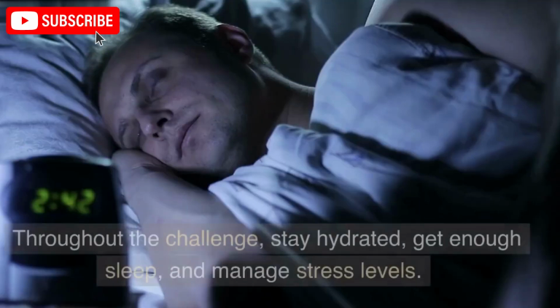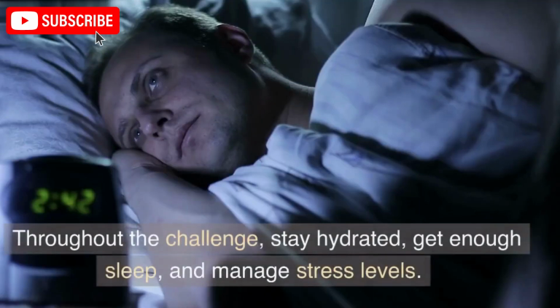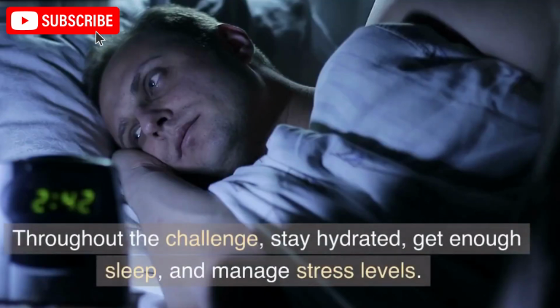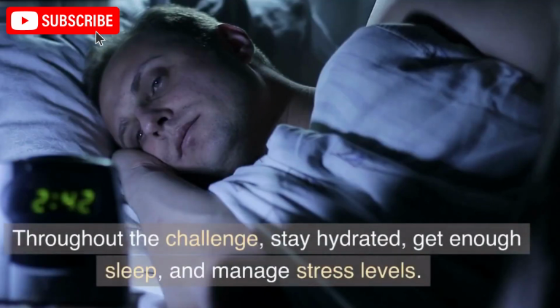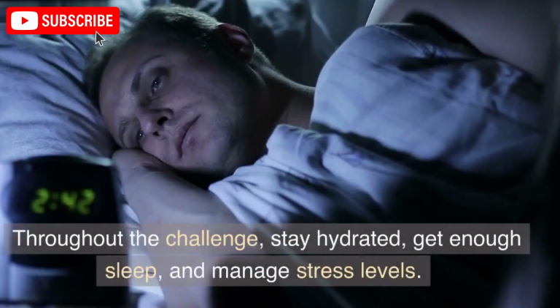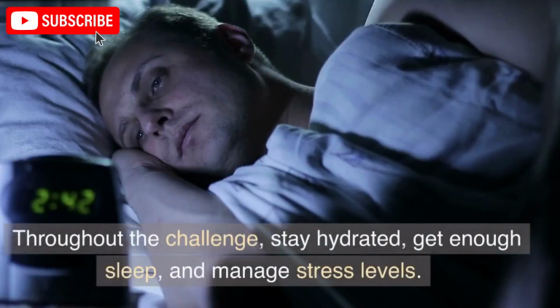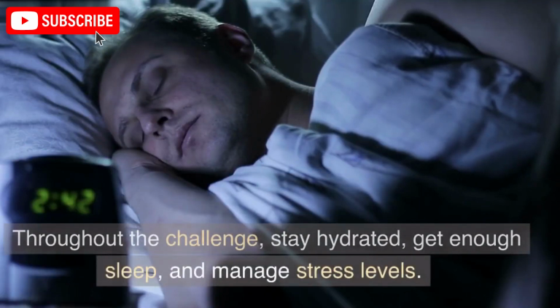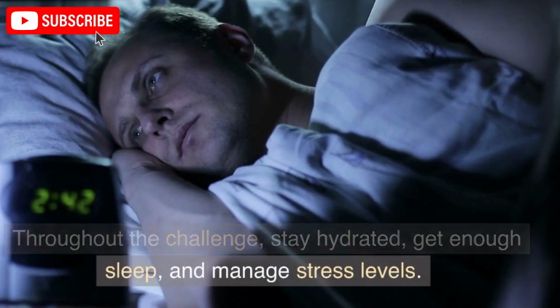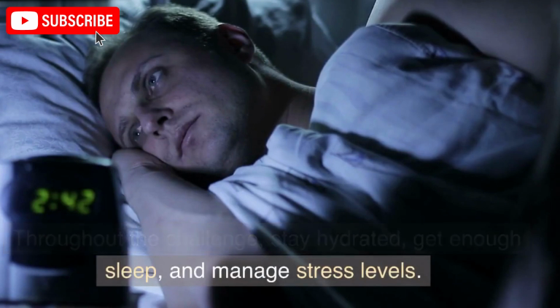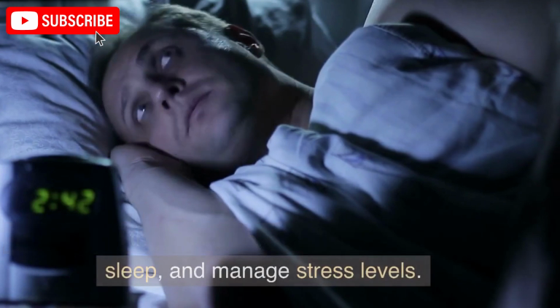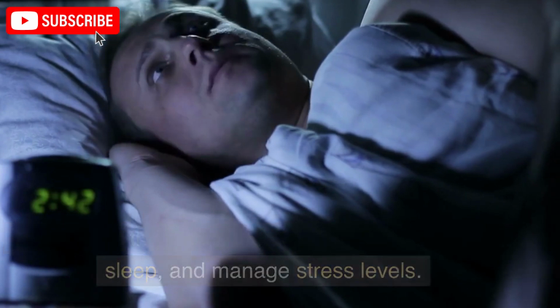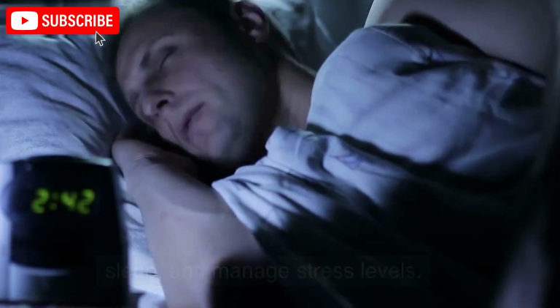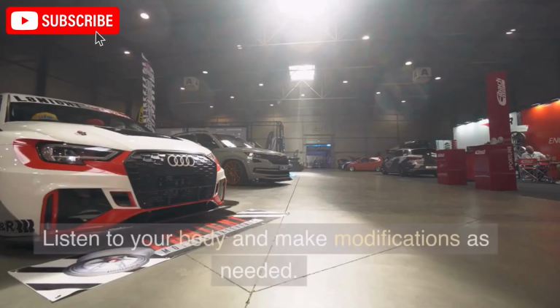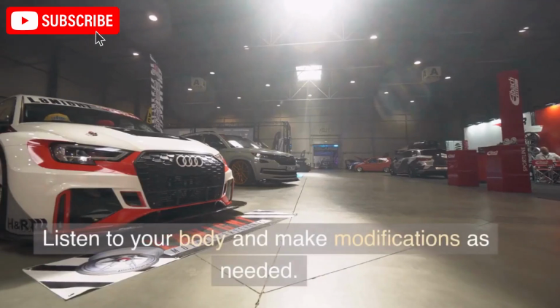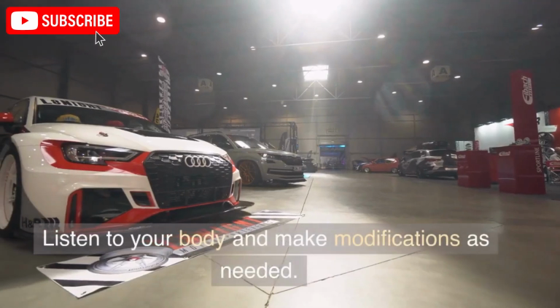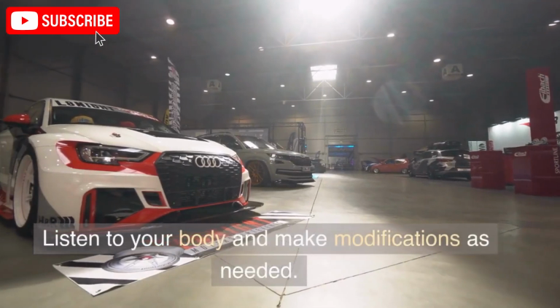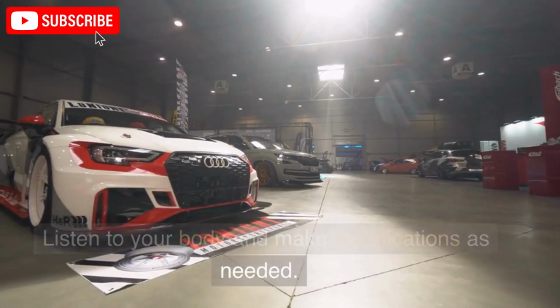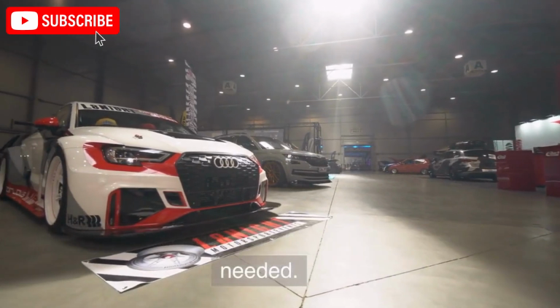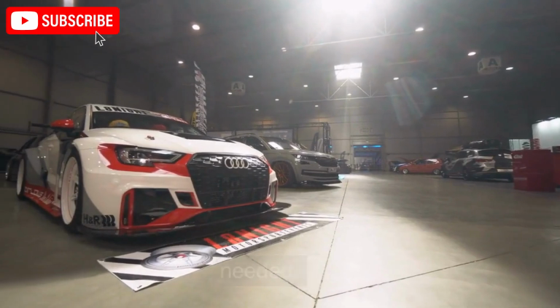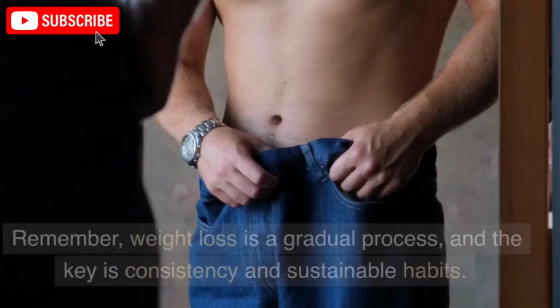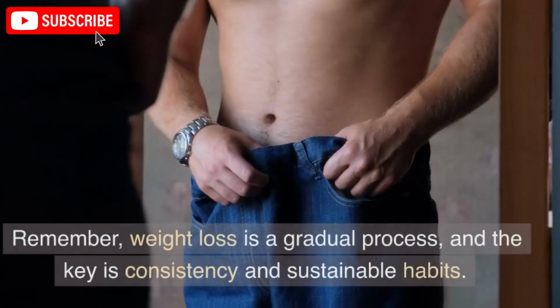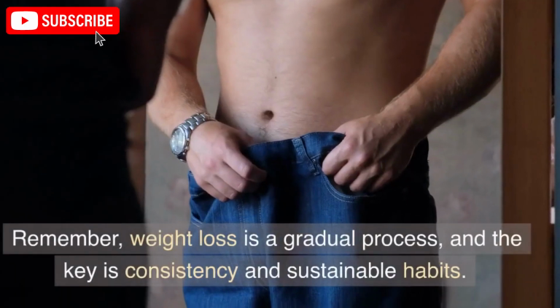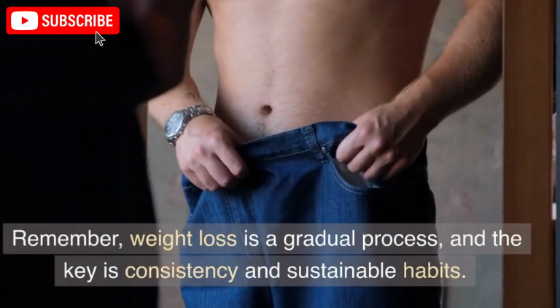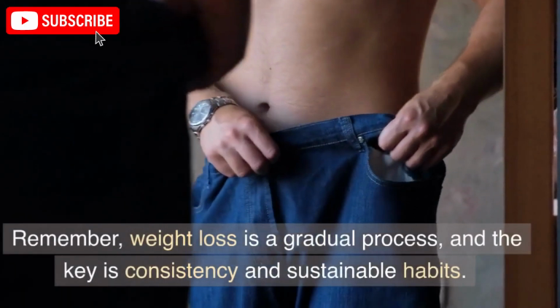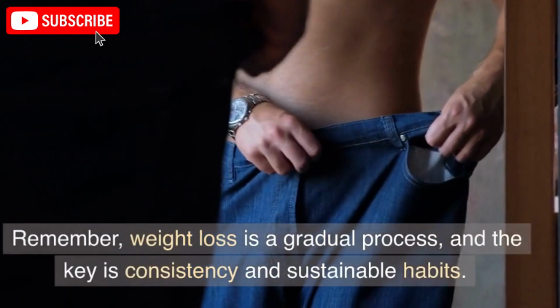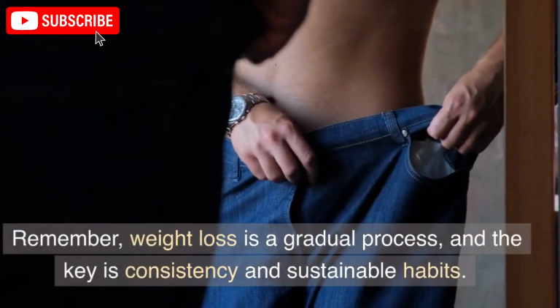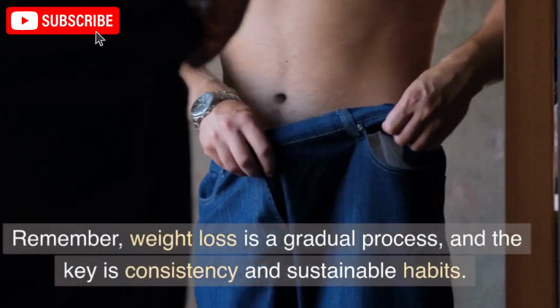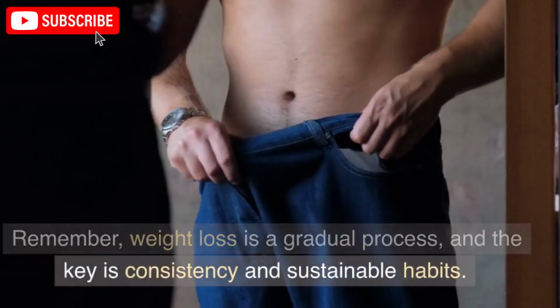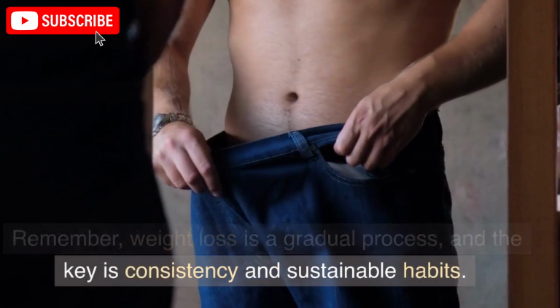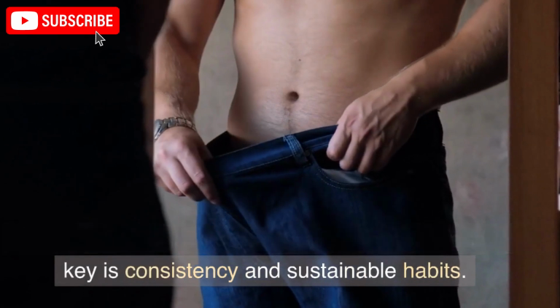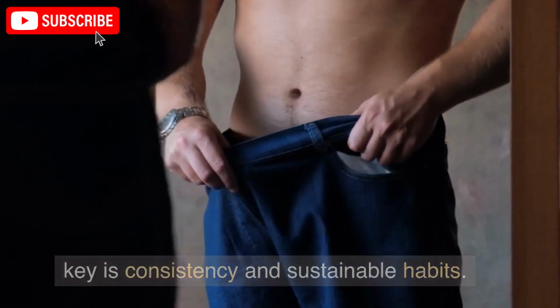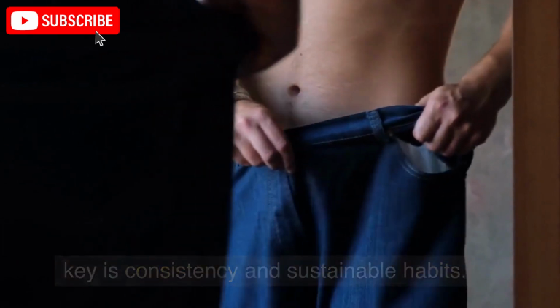Throughout the challenge, stay hydrated, get enough sleep, and manage stress levels. Listen to your body and make modifications as needed. Remember, weight loss is a gradual process, and the key is consistency and sustainable habits.